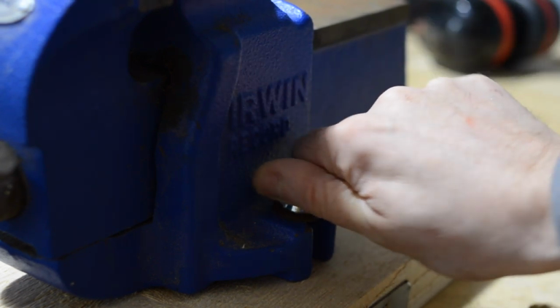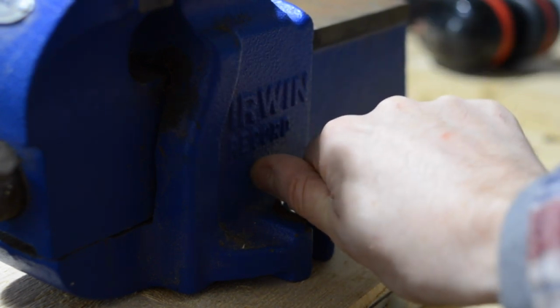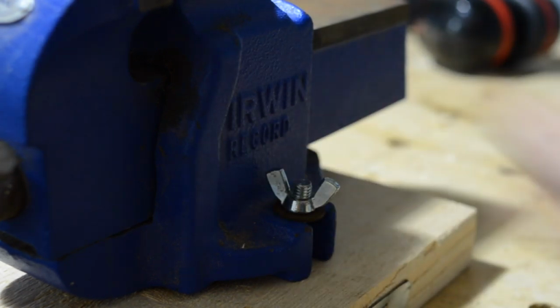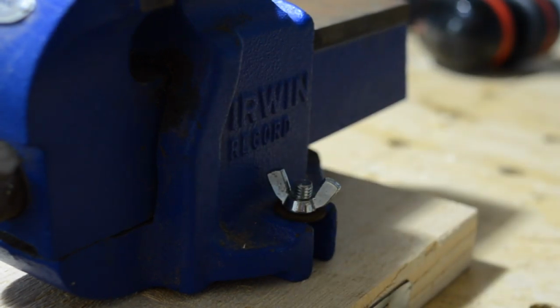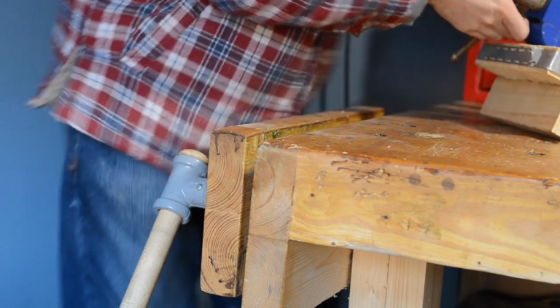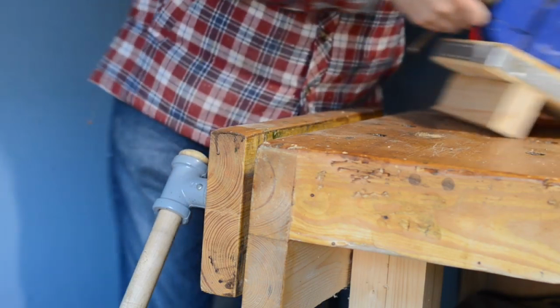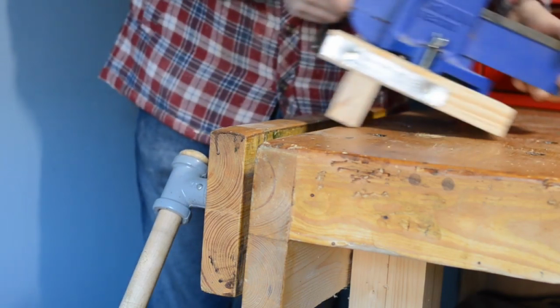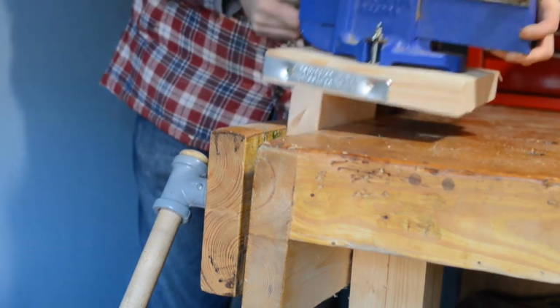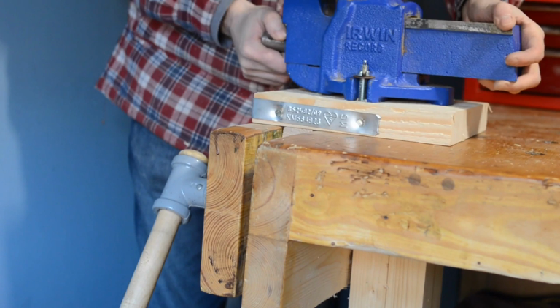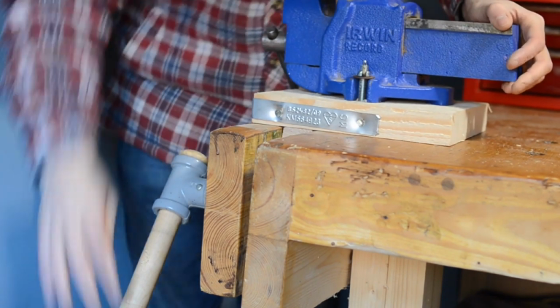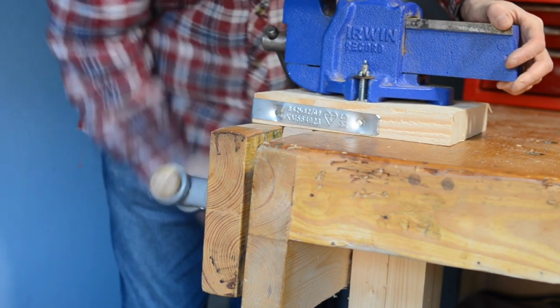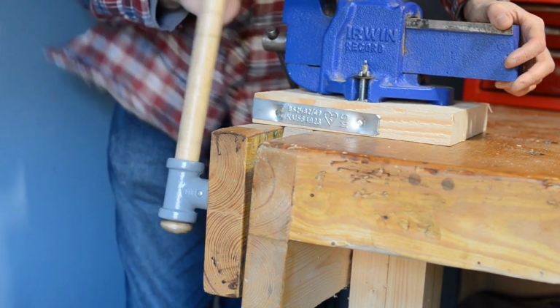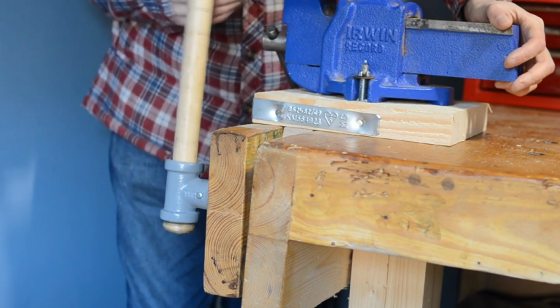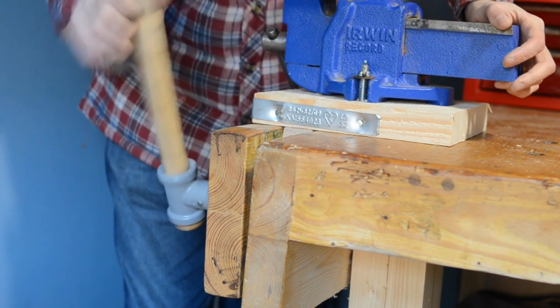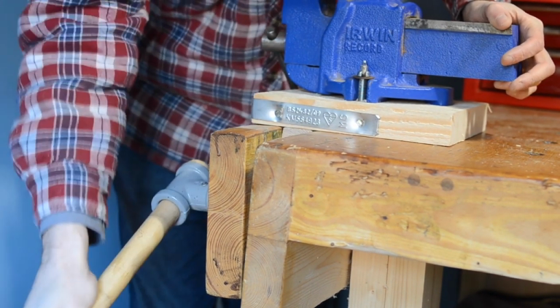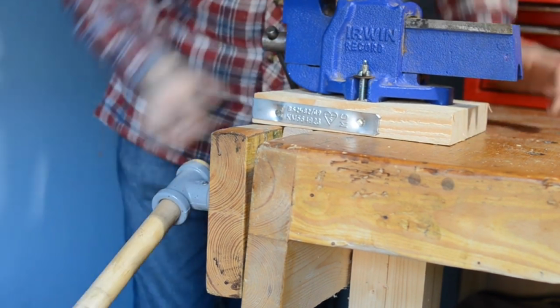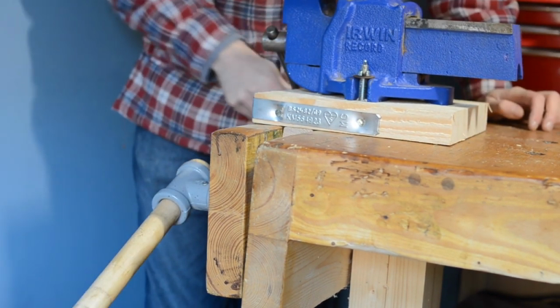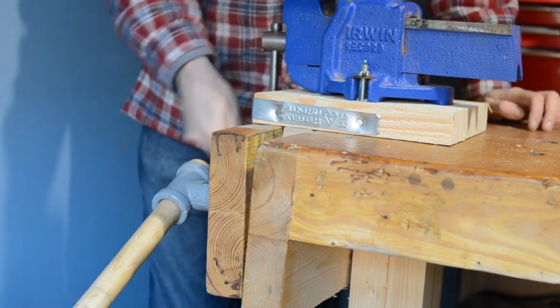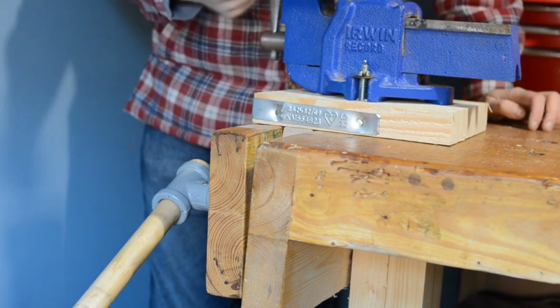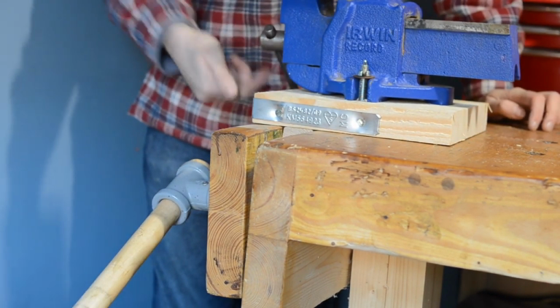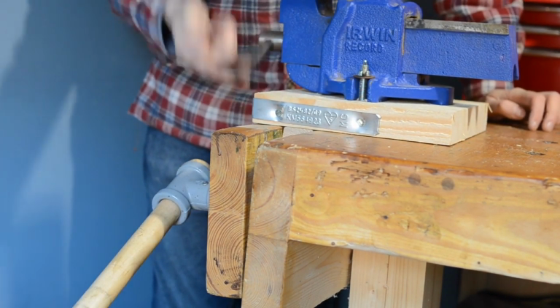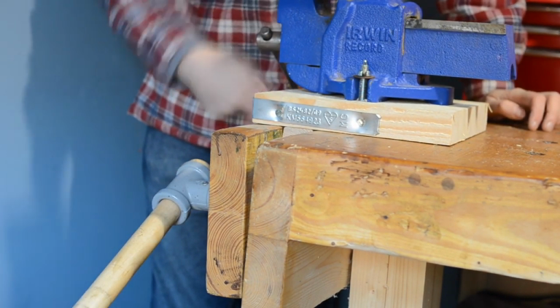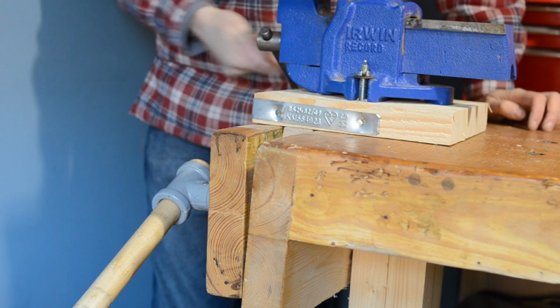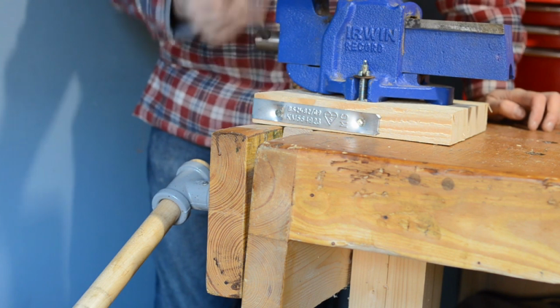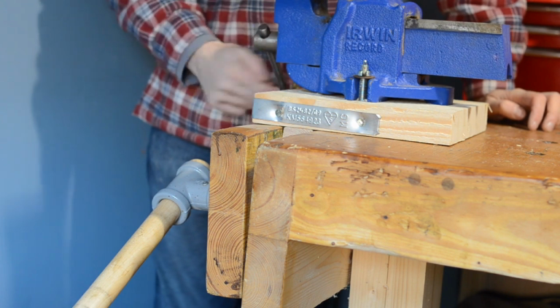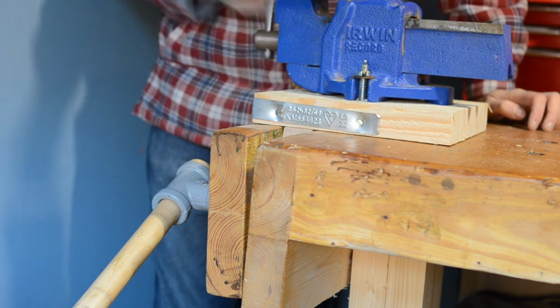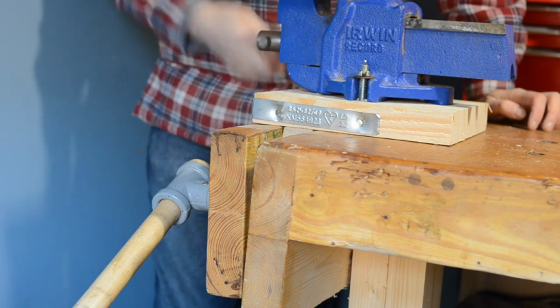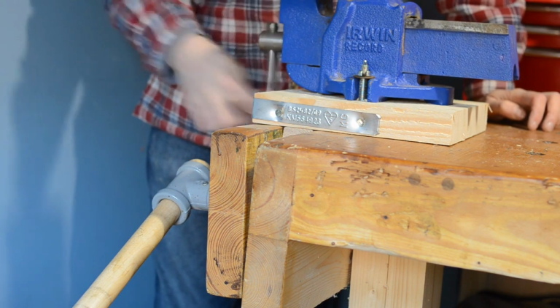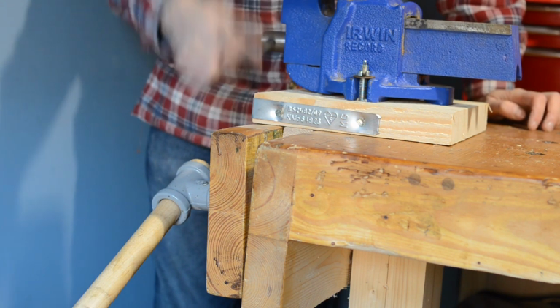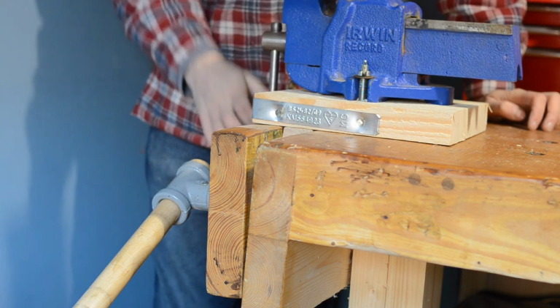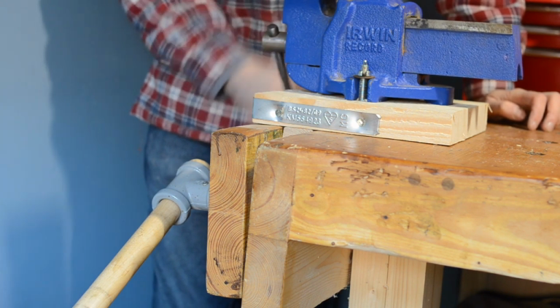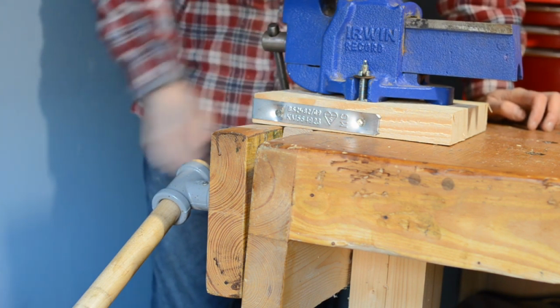And that's it all done — really quick and simple. It just slides into the other vice, tightens down, and then this is ready to use. Thanks for watching and please subscribe for more videos.